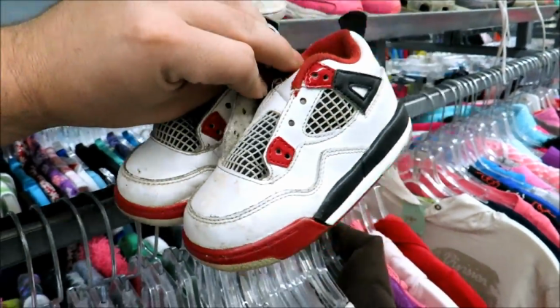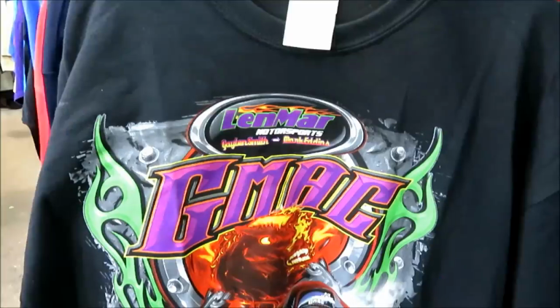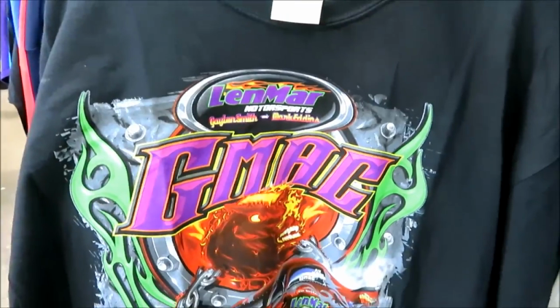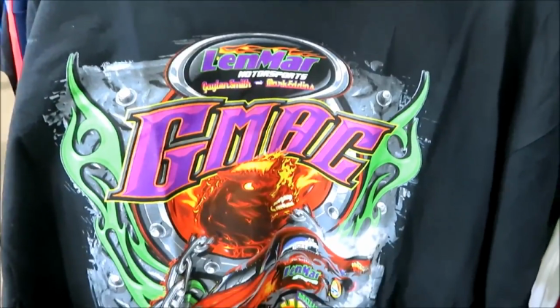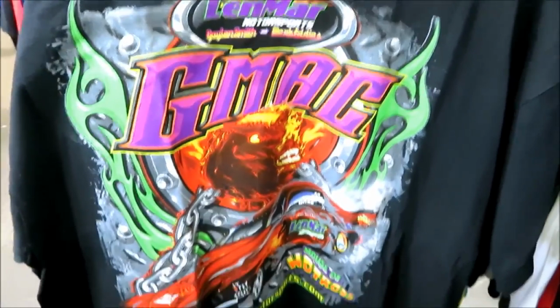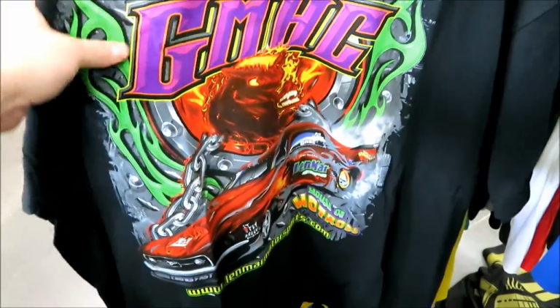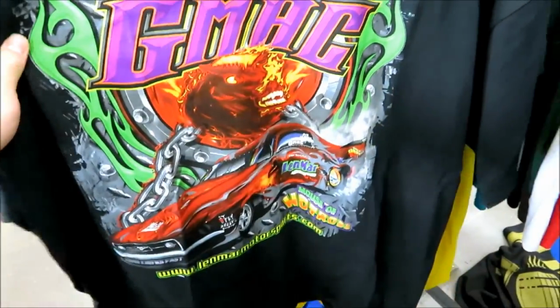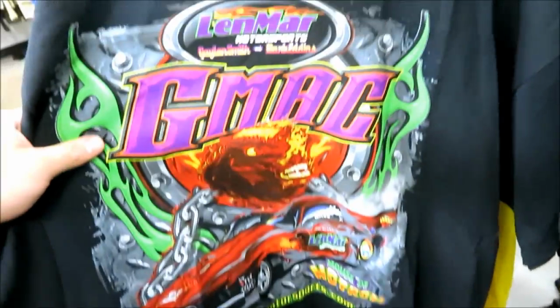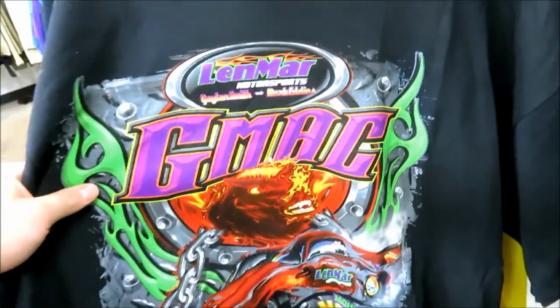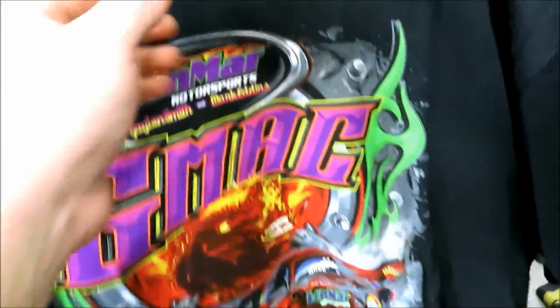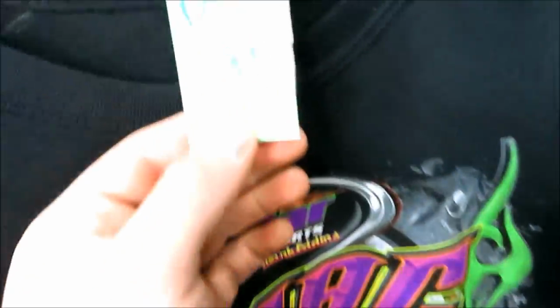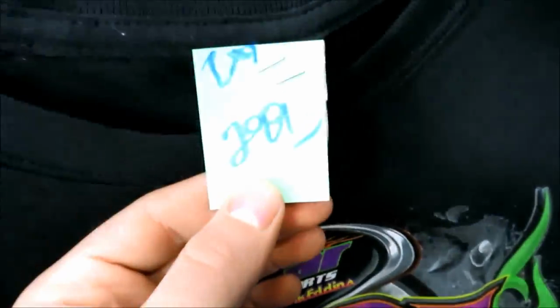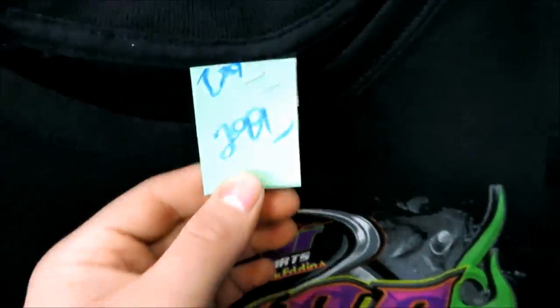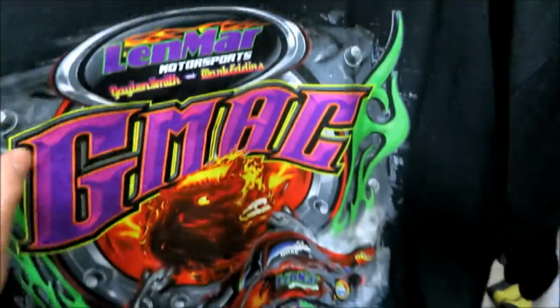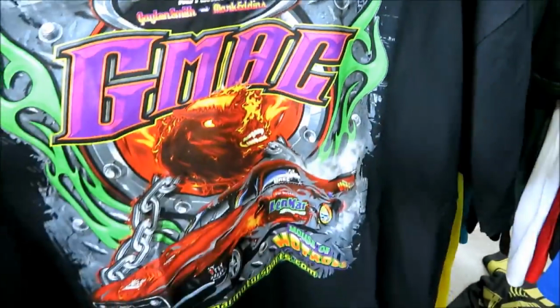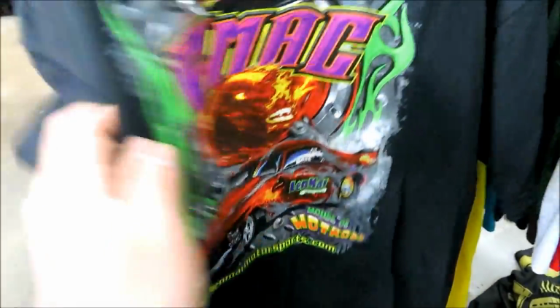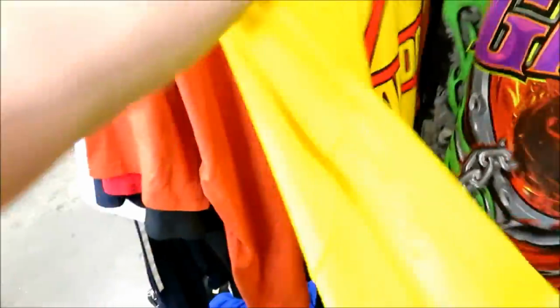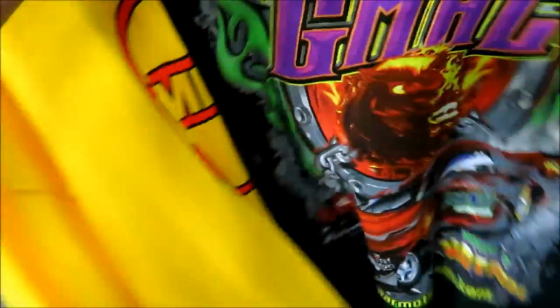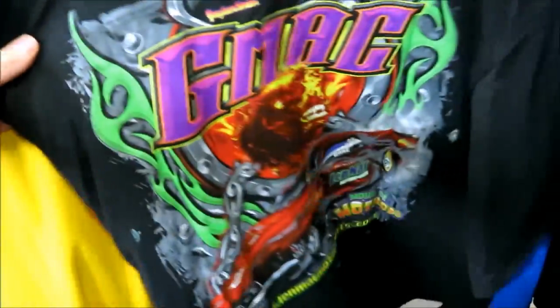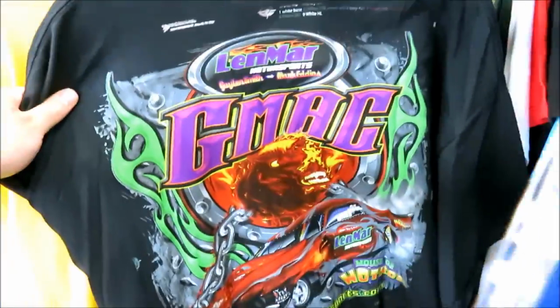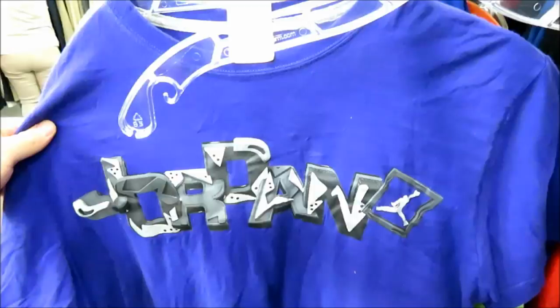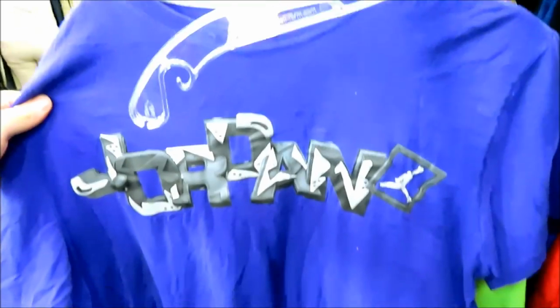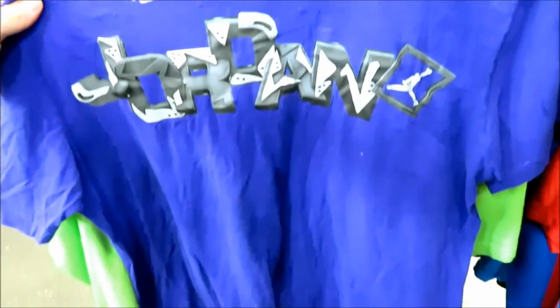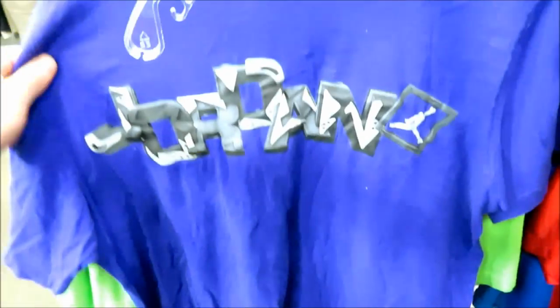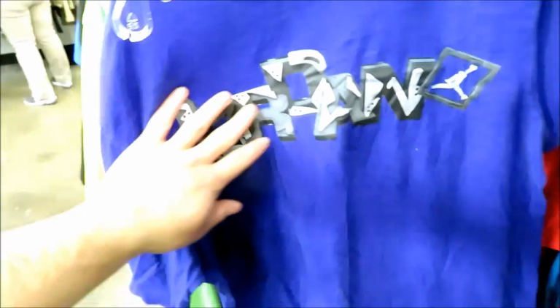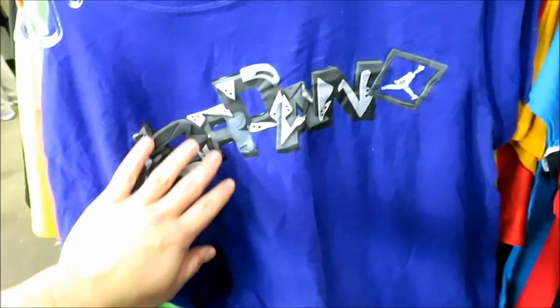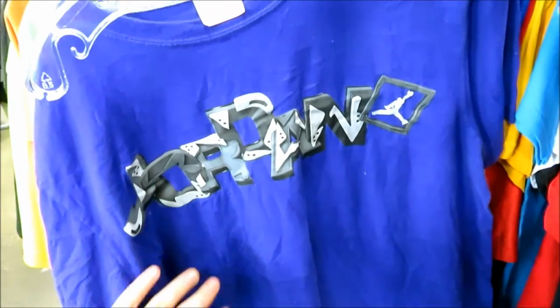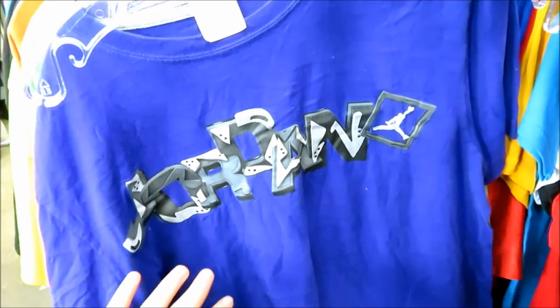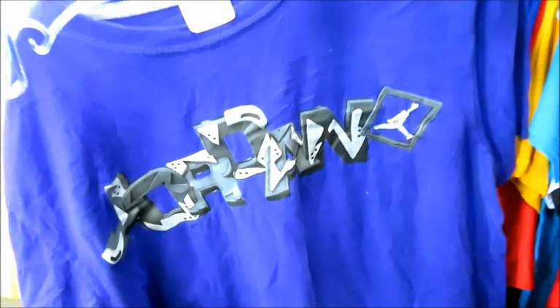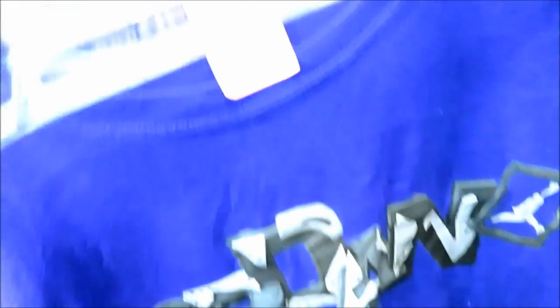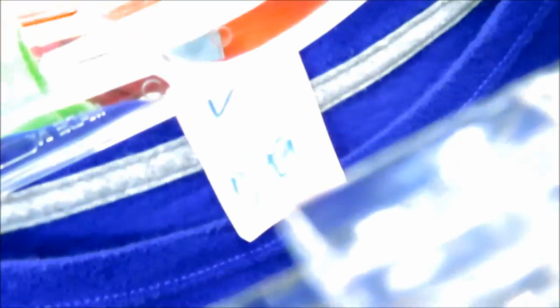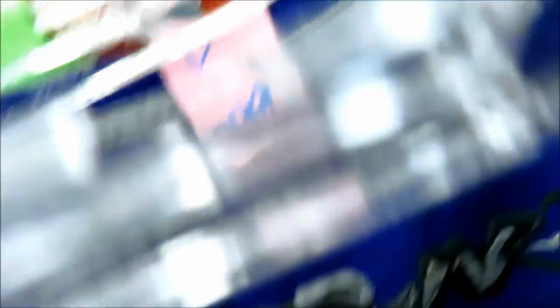I found this Linmar drag racing tee — I don't know, but it's pretty dope — size 2XL for $2.99. I just like the graphic, and they have the same one on the back. We also have this Jordan tee right here; I want to say it's for the Sevens, but I could be wrong — $2.99.